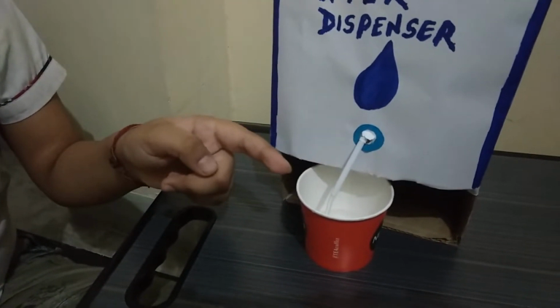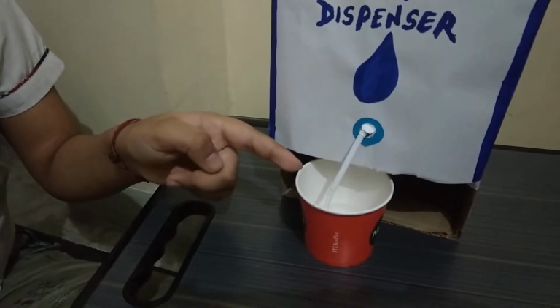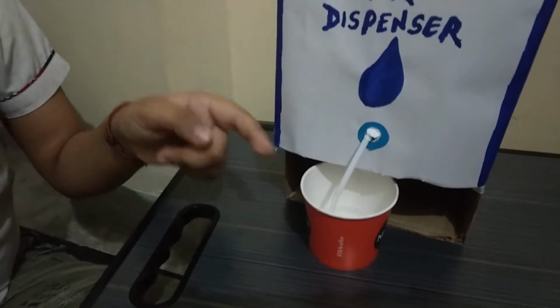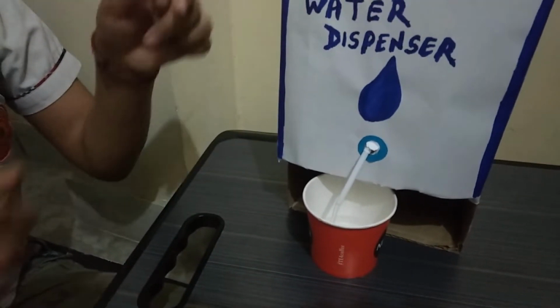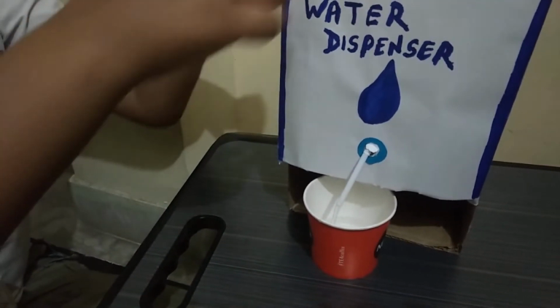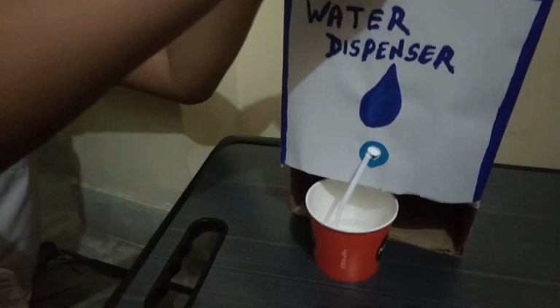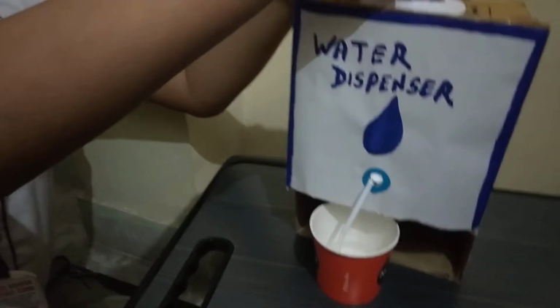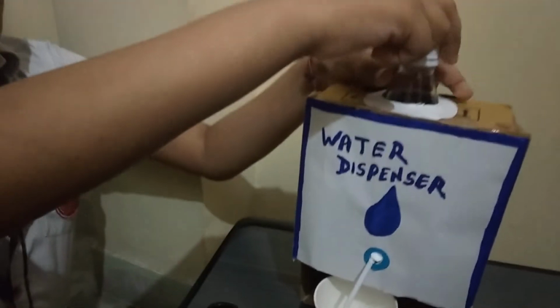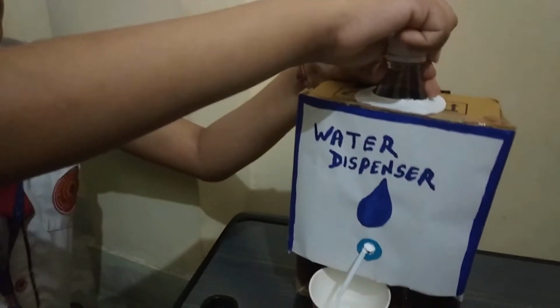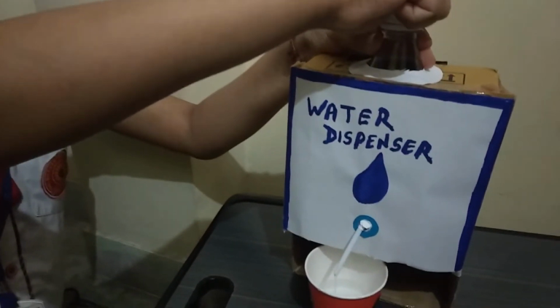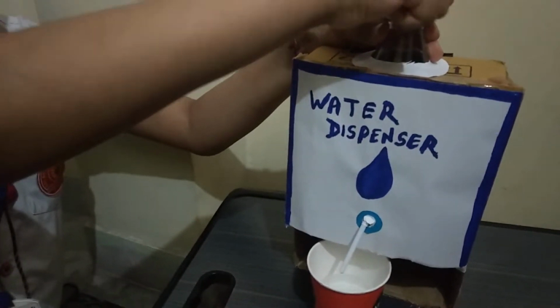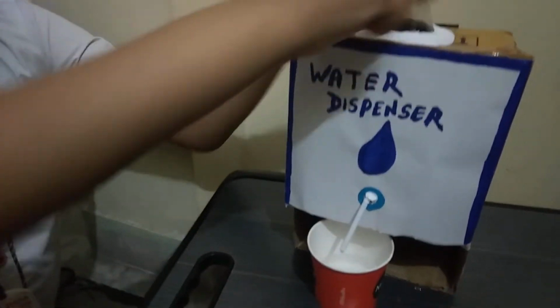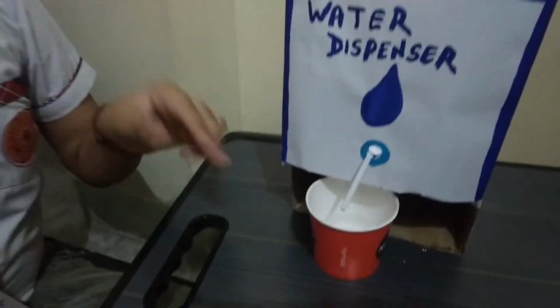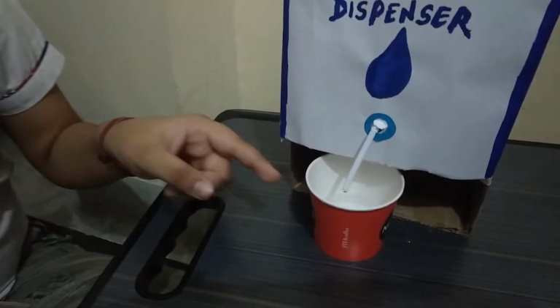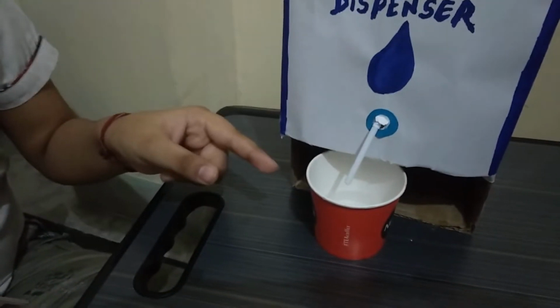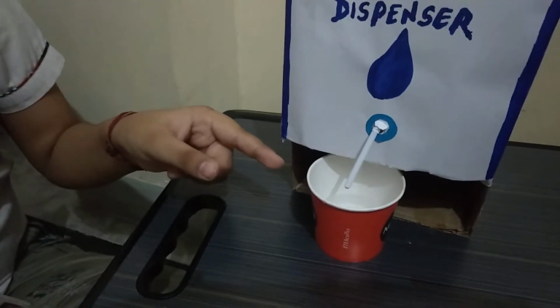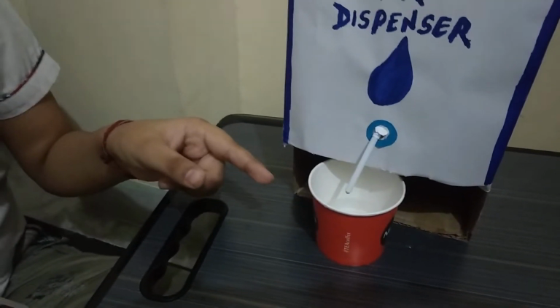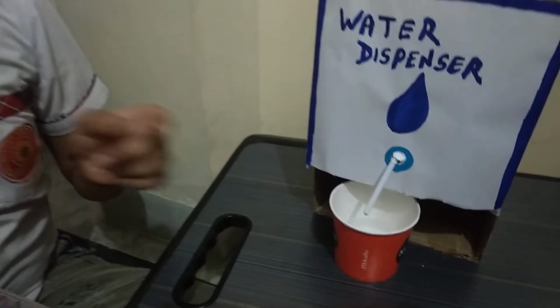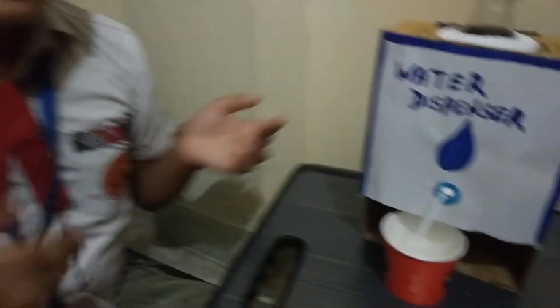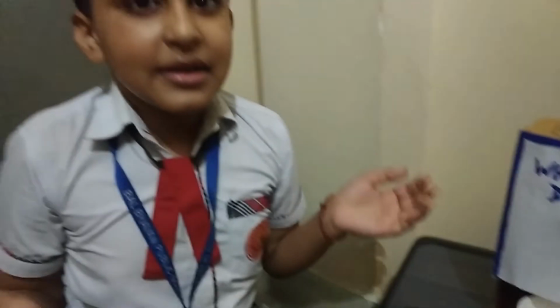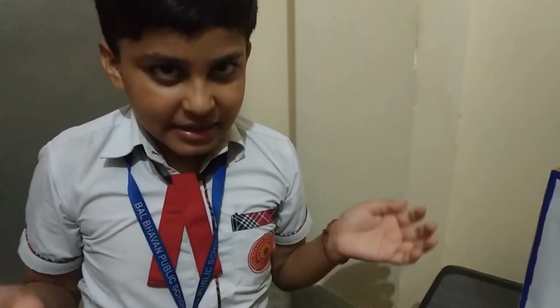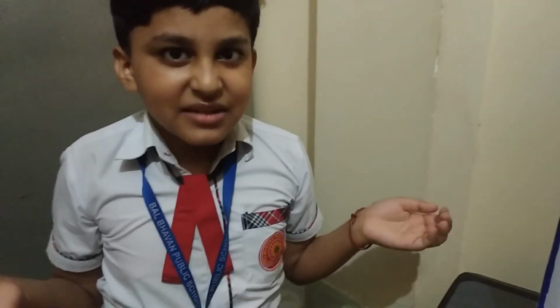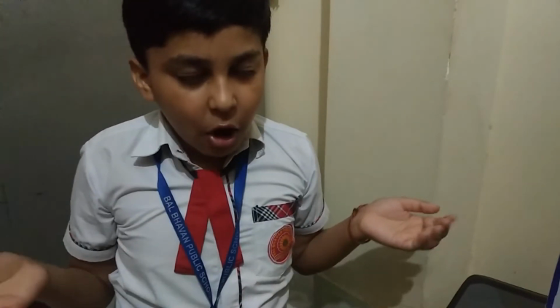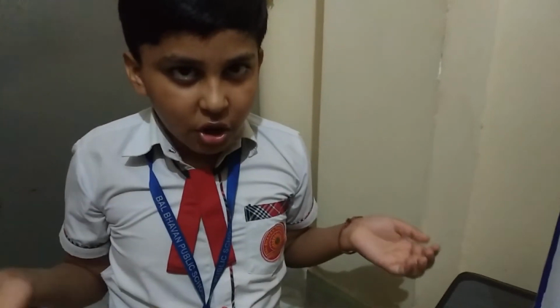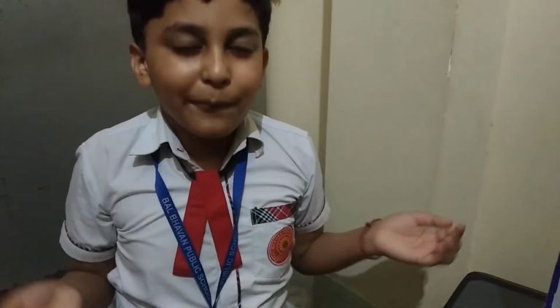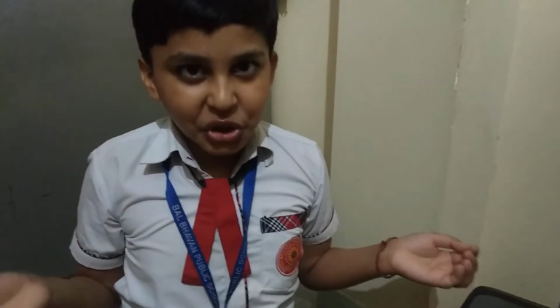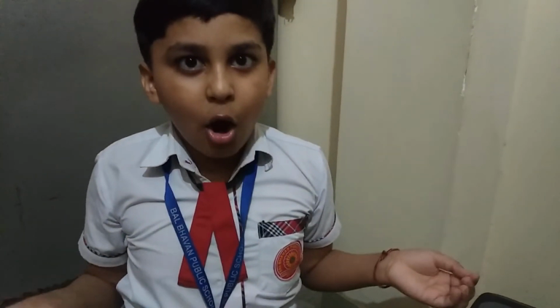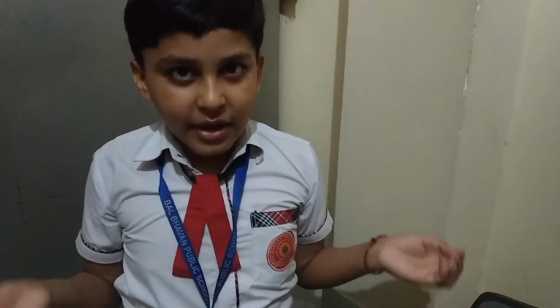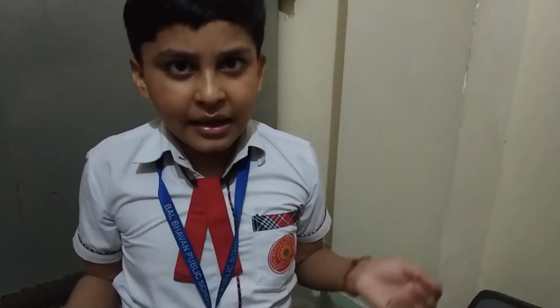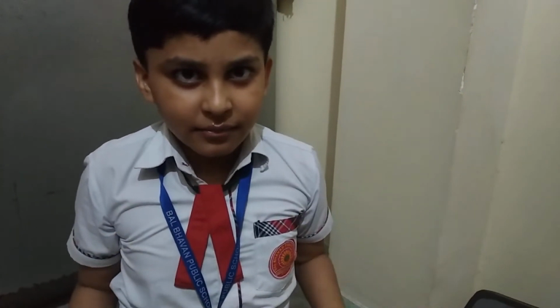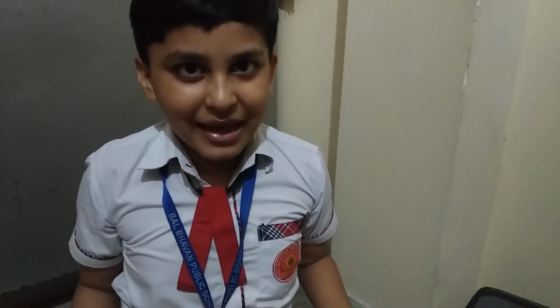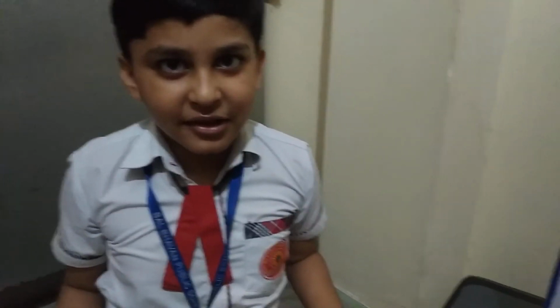When we close the lid of the bottle, no water is coming. It is because of the pressure of air. Thank you.